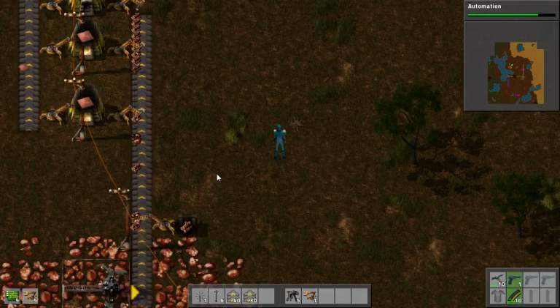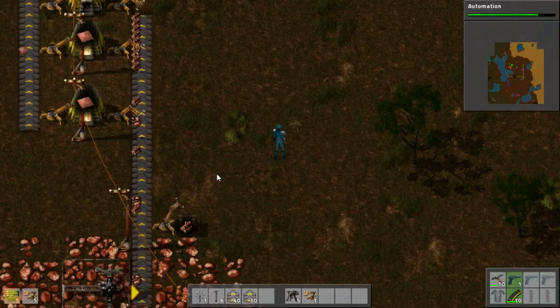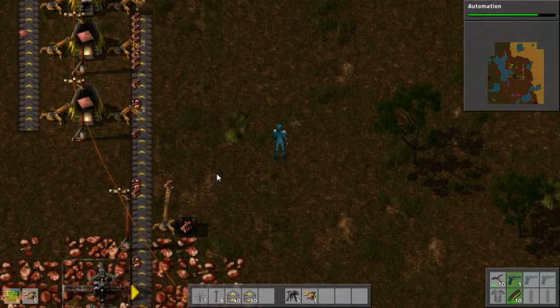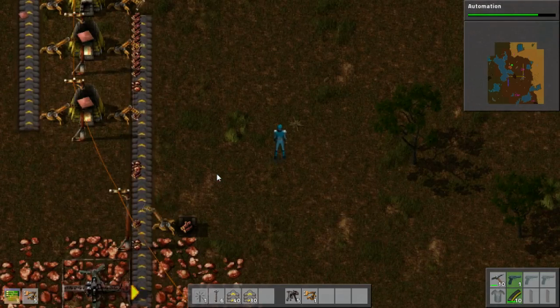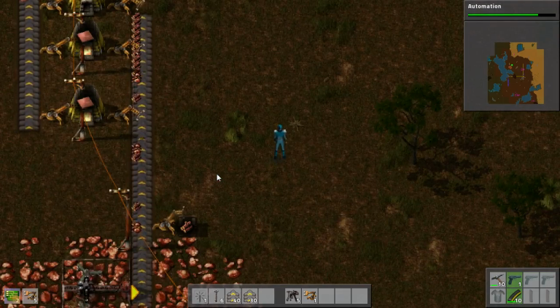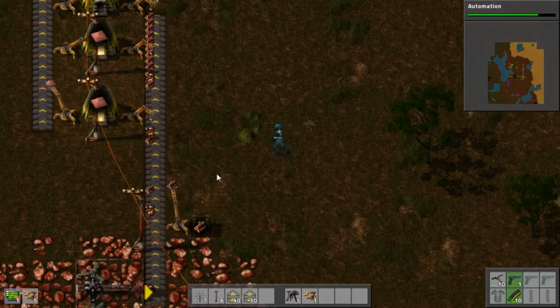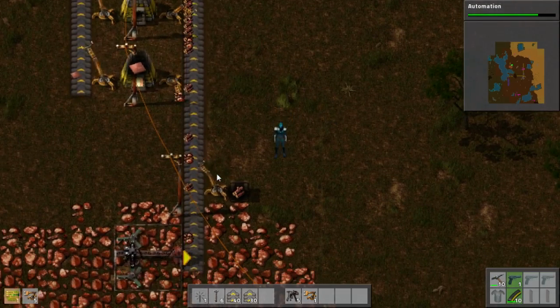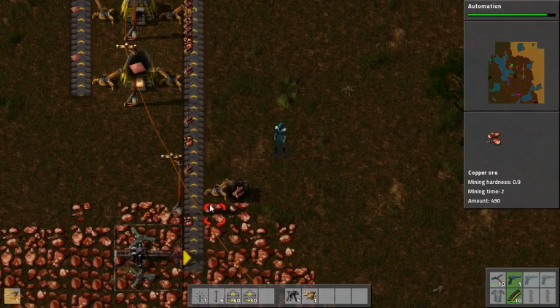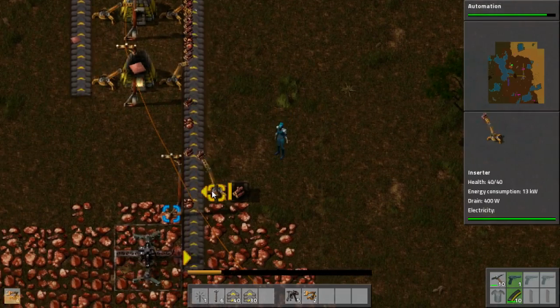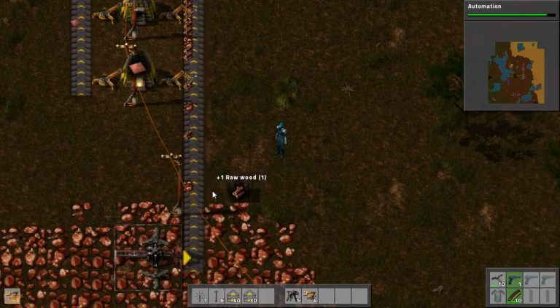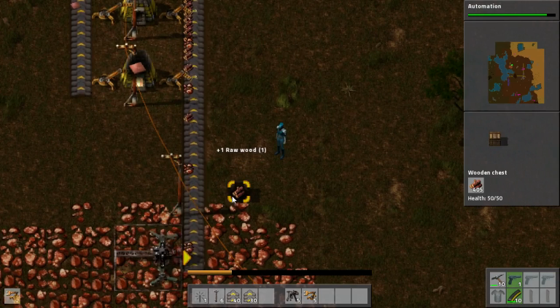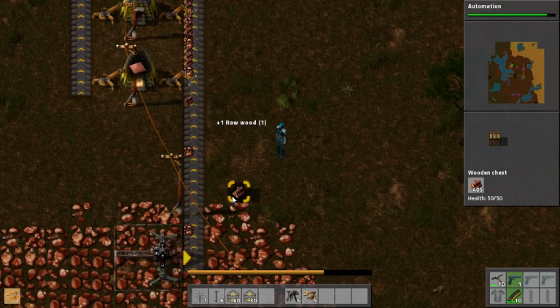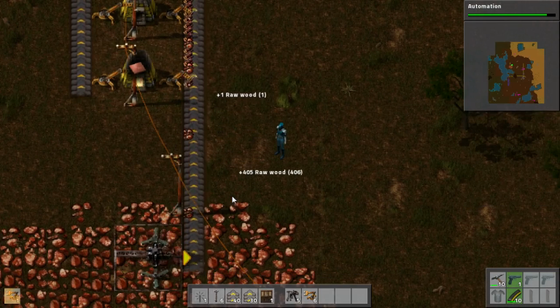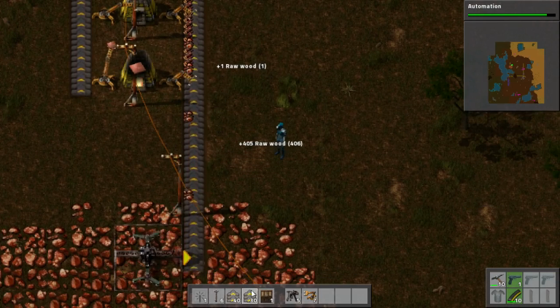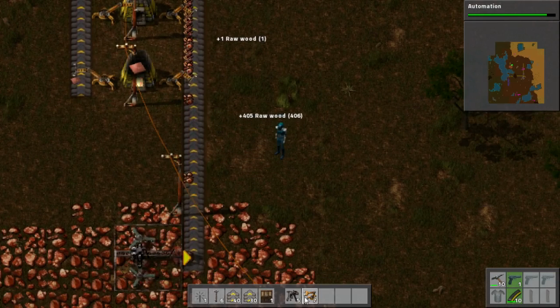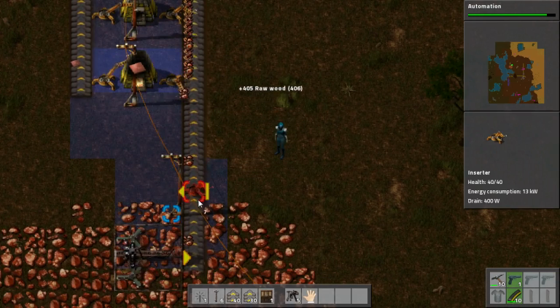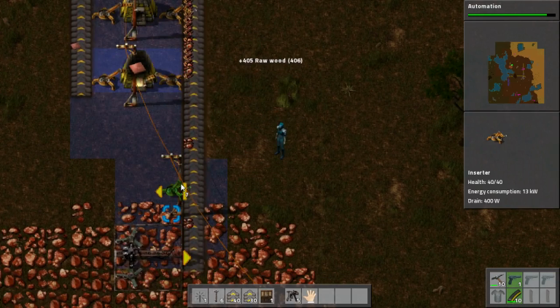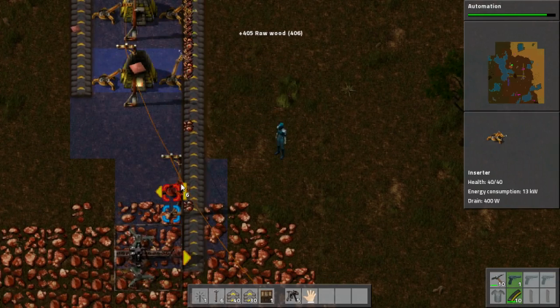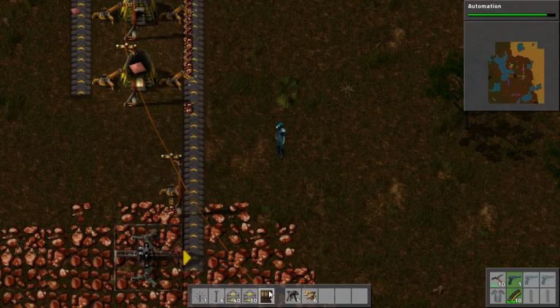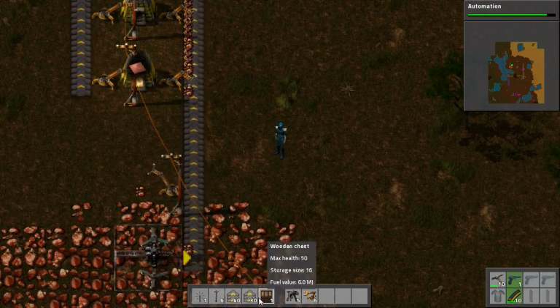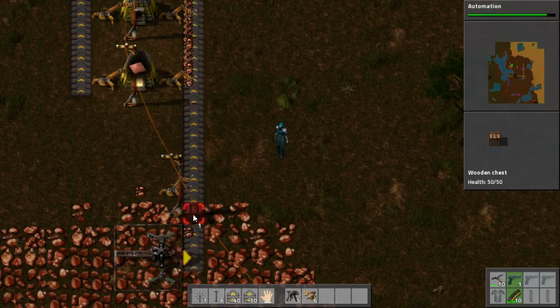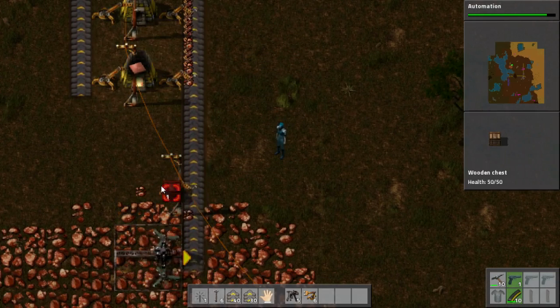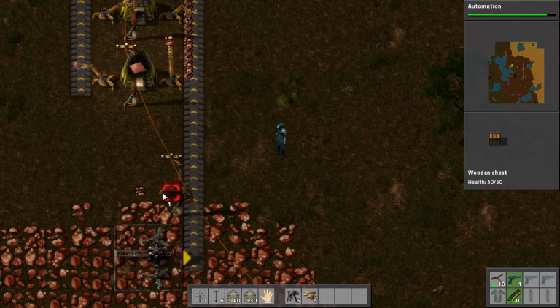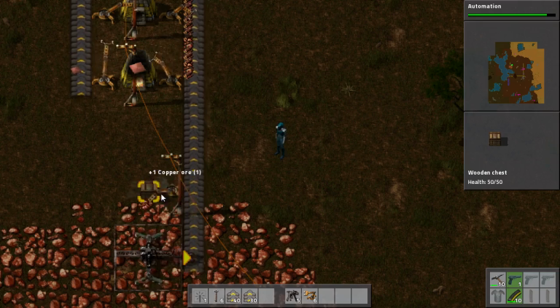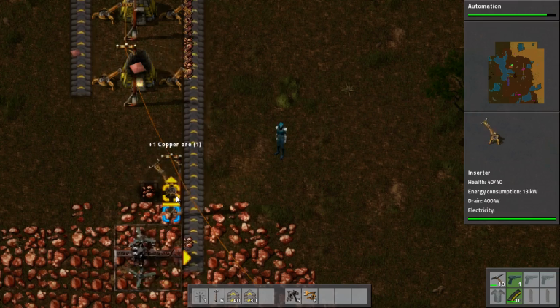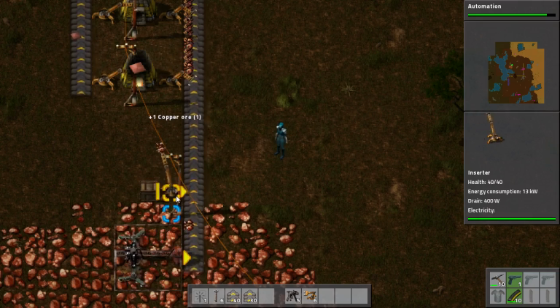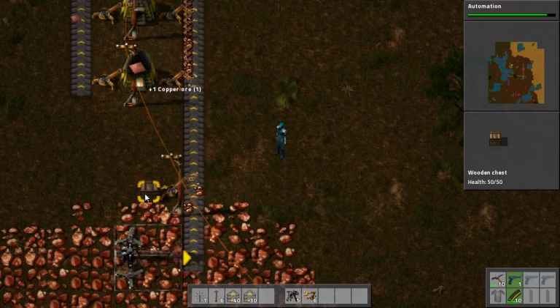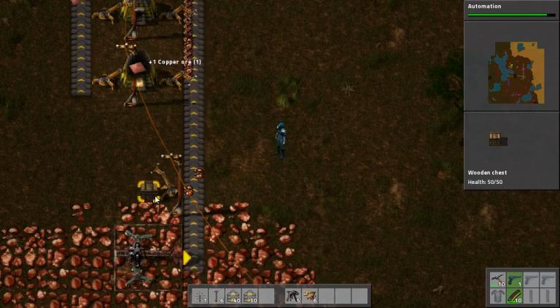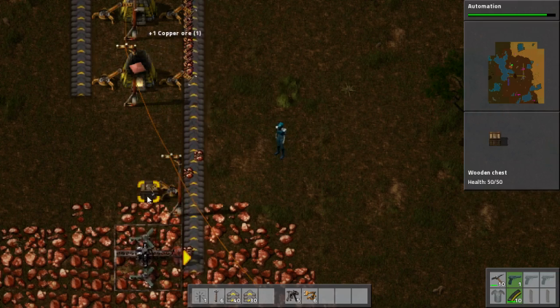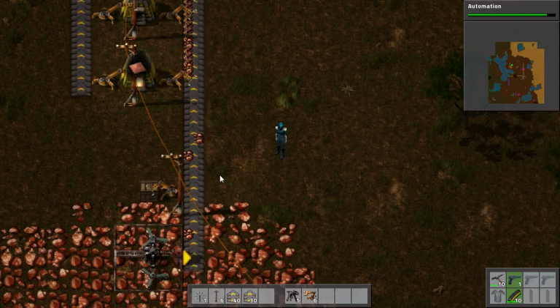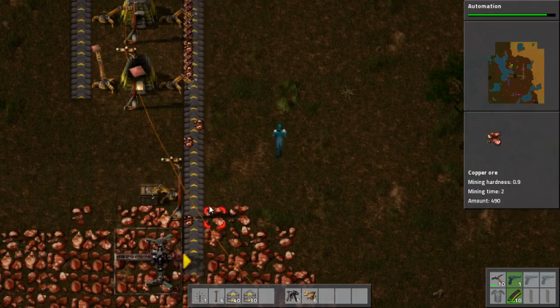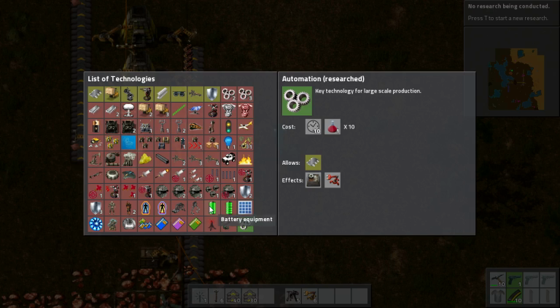Later I'll come up with a better solution for it all. Now this needs to be on the other side of the belt because inserters go to the far side.